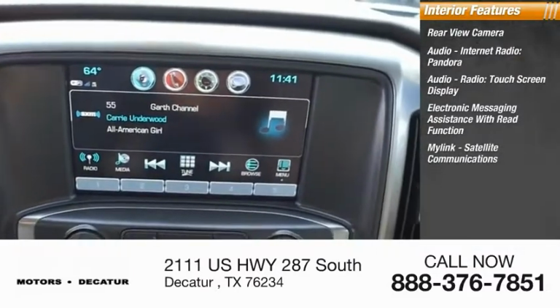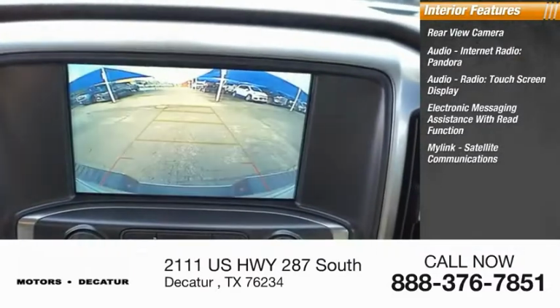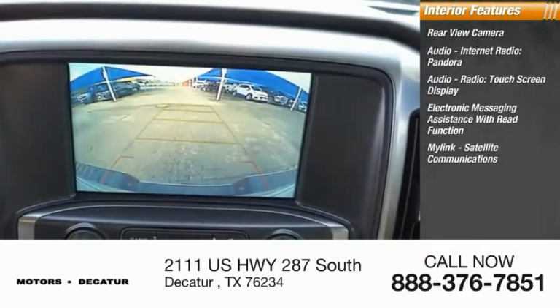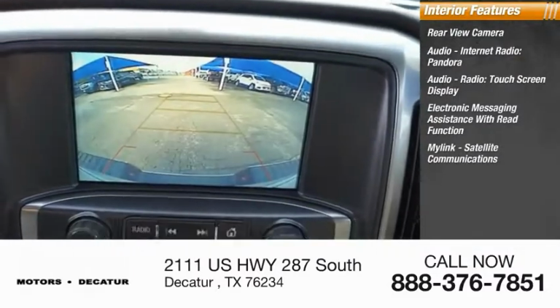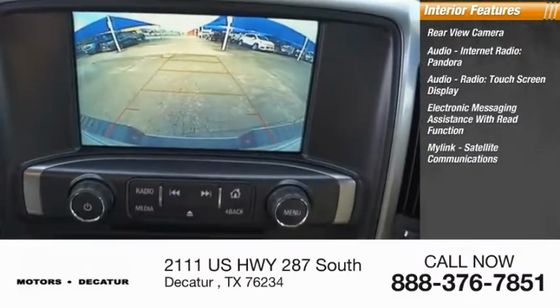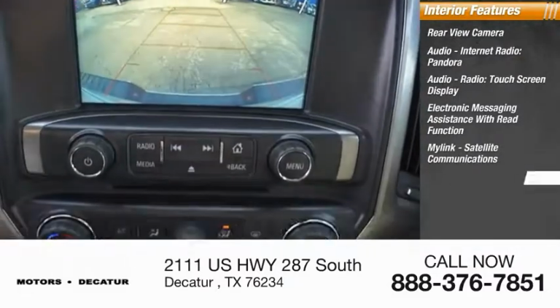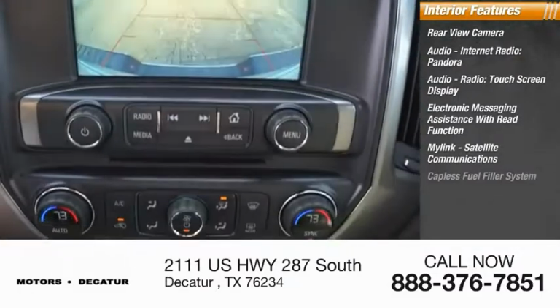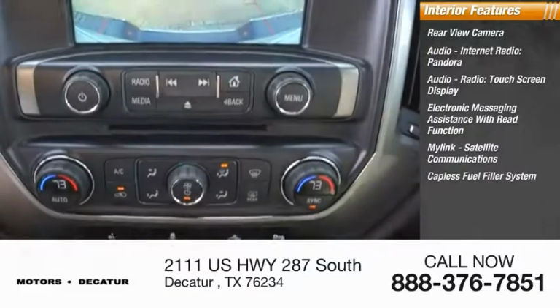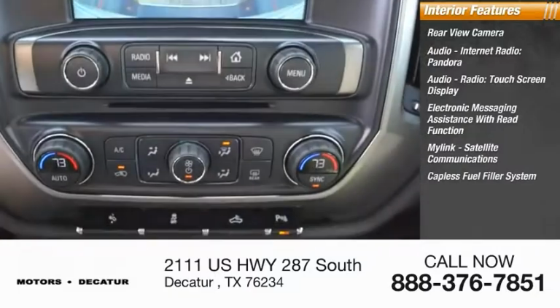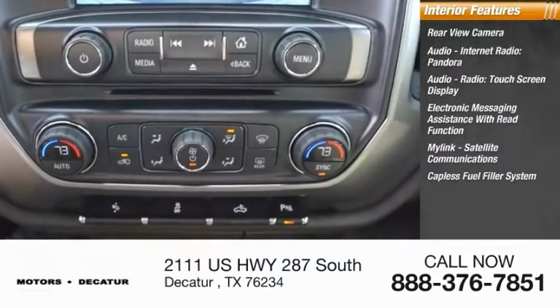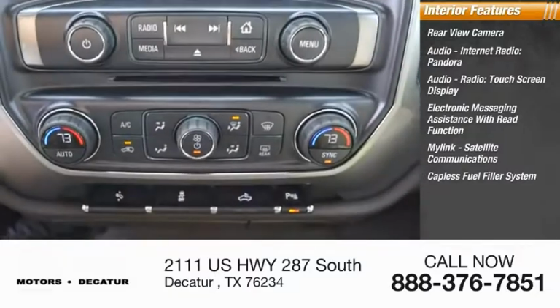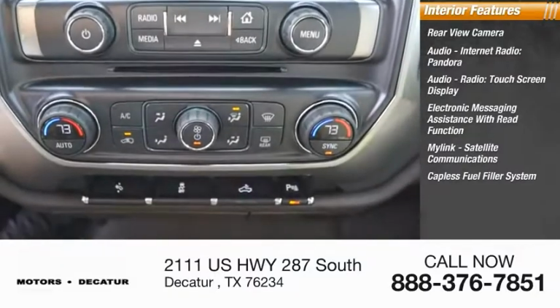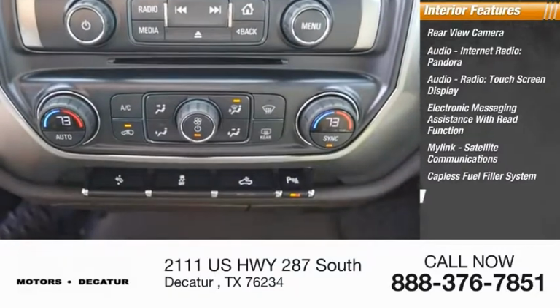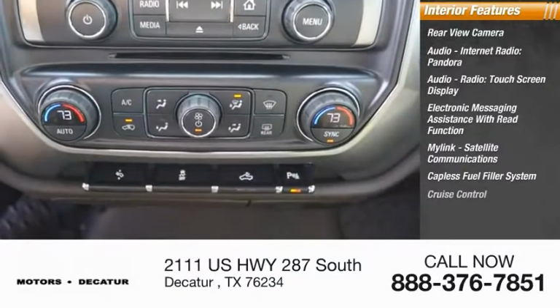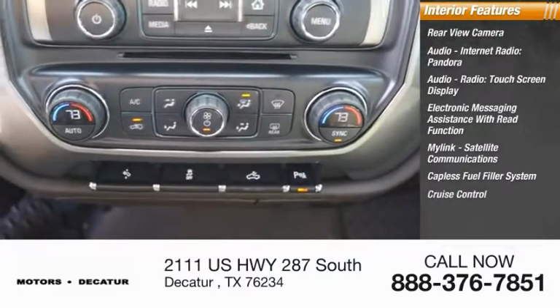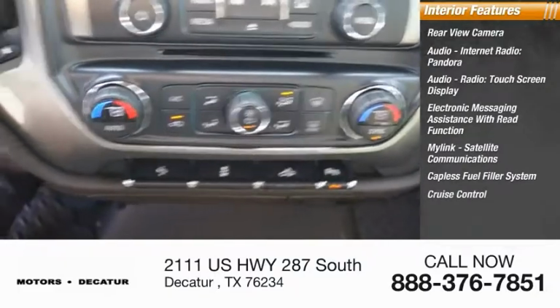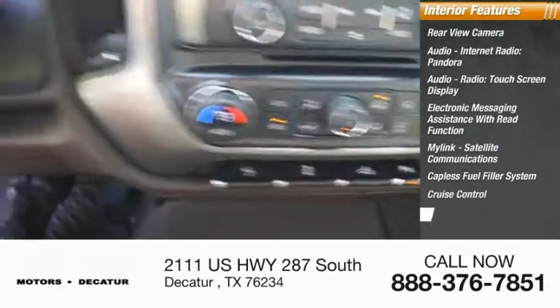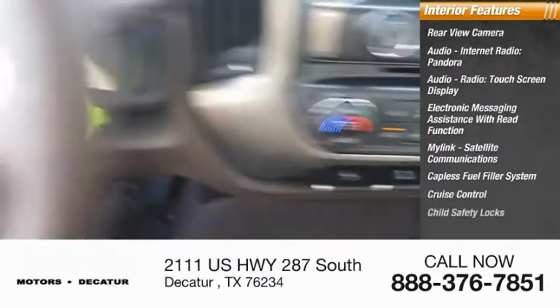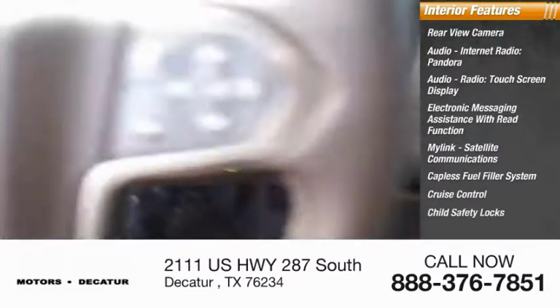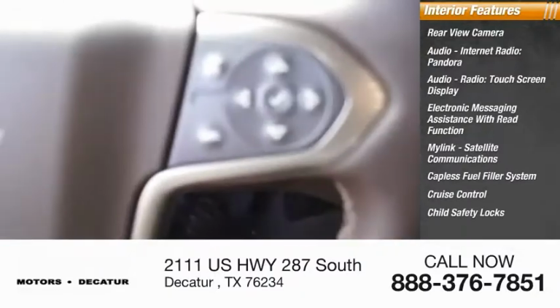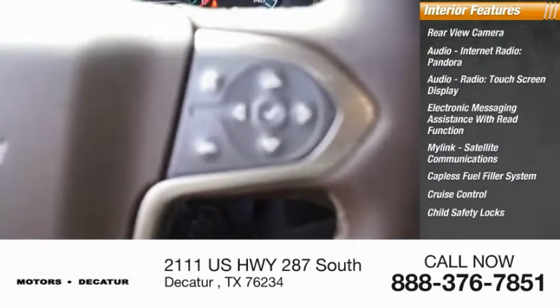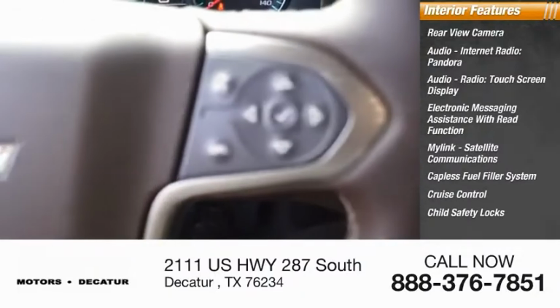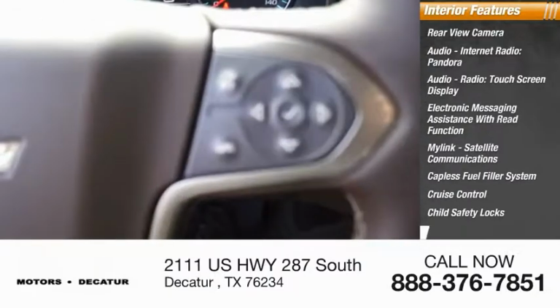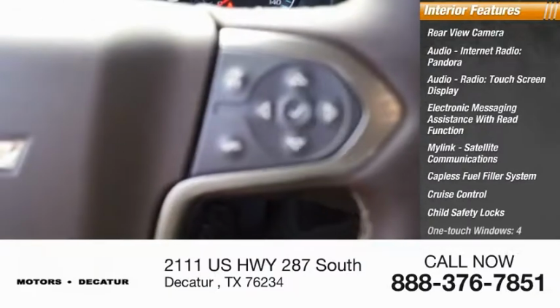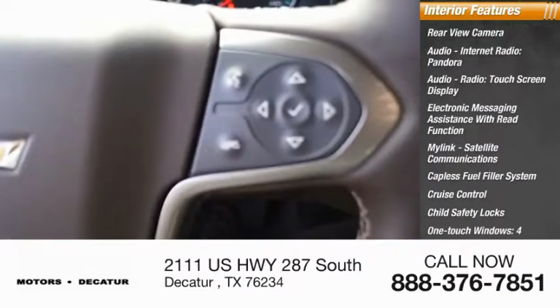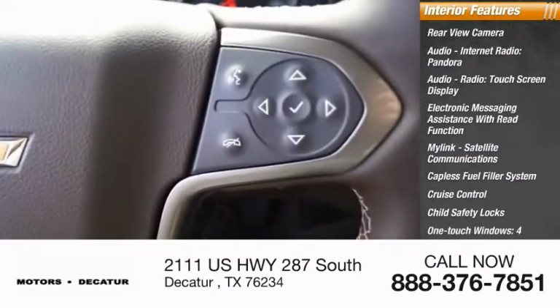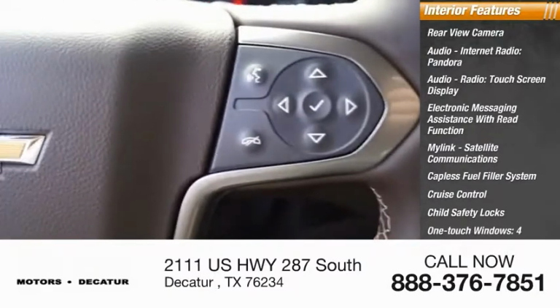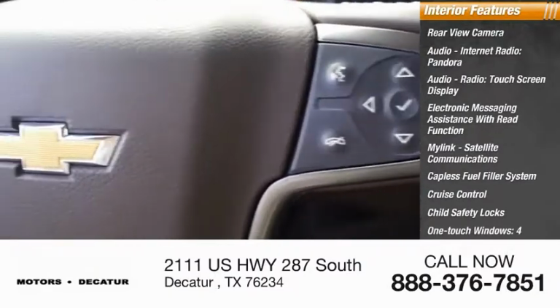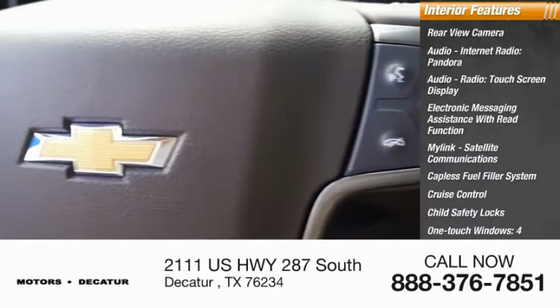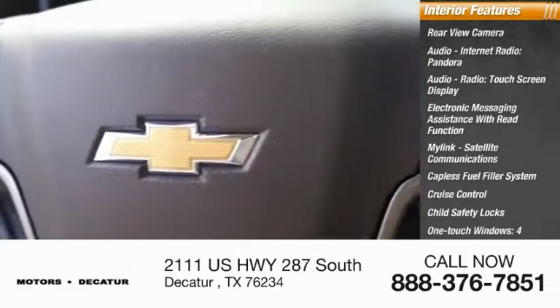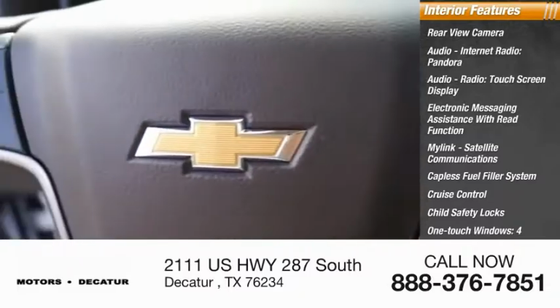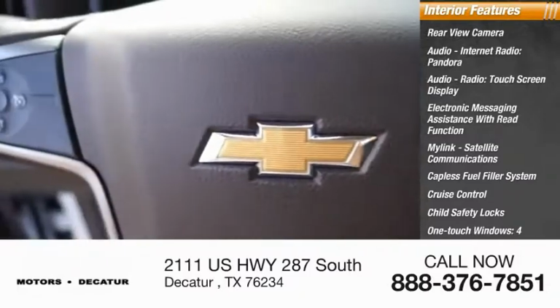Satellite communications, capless fuel filler system, cruise control, child safety locks, one-touch windows, and tachometer.